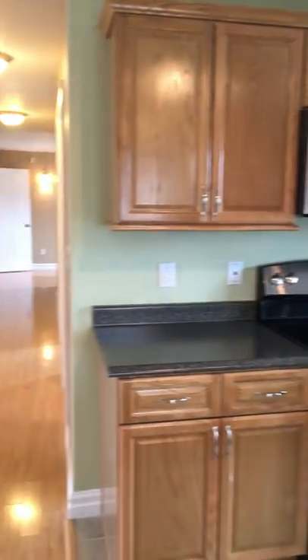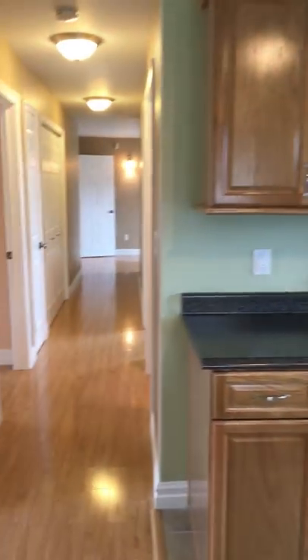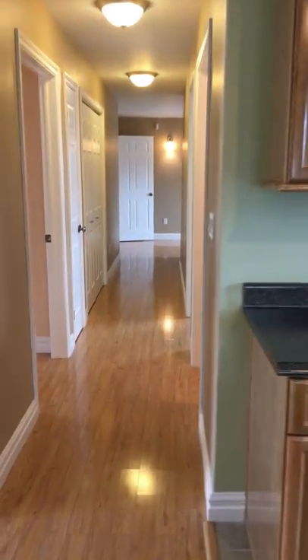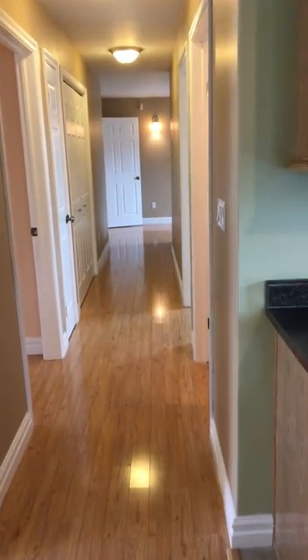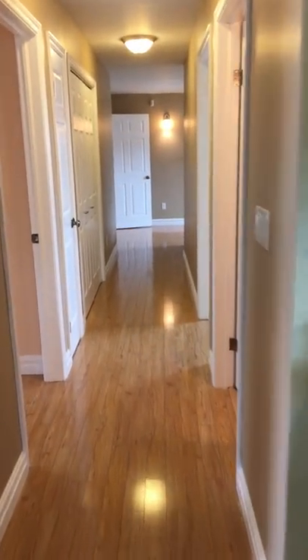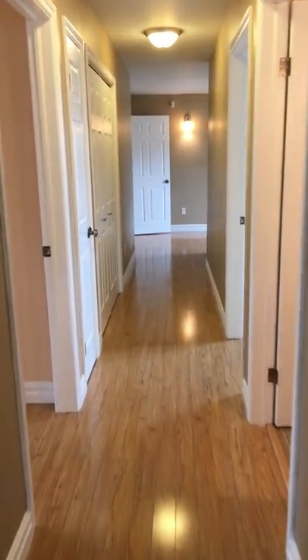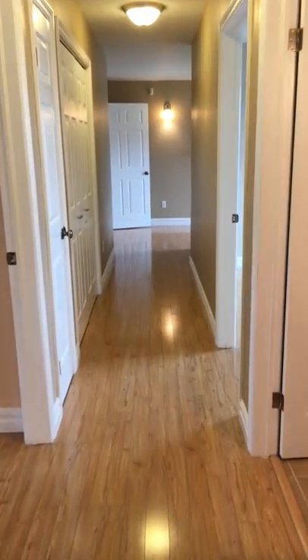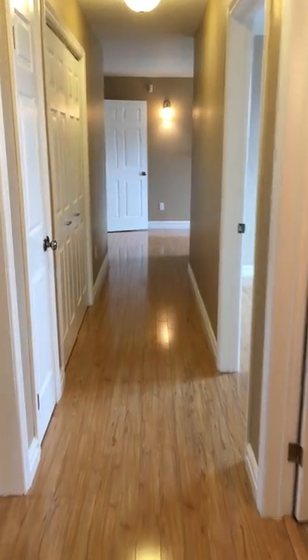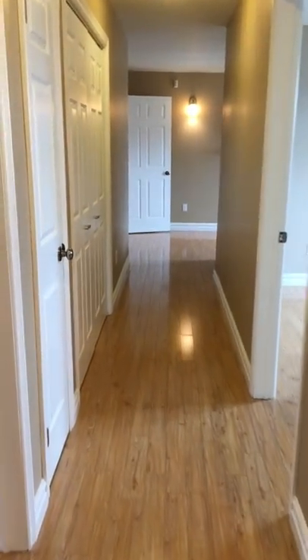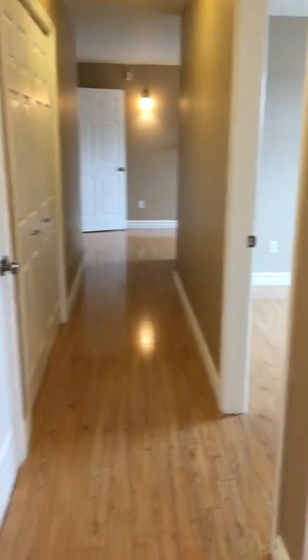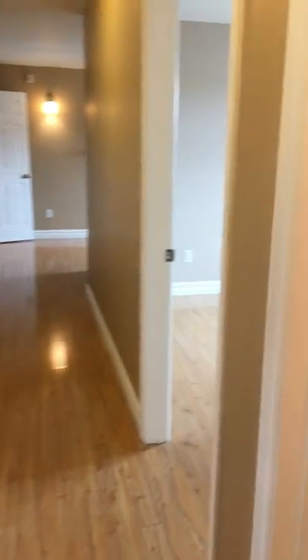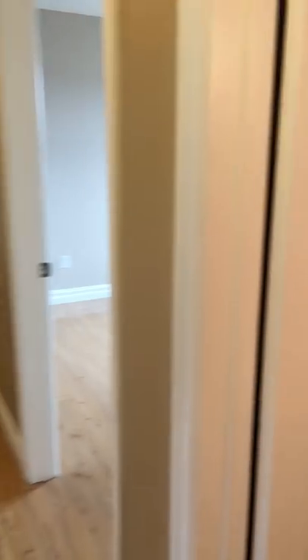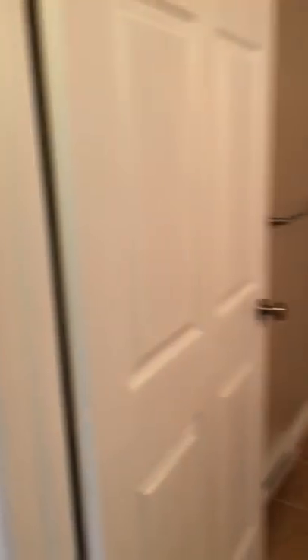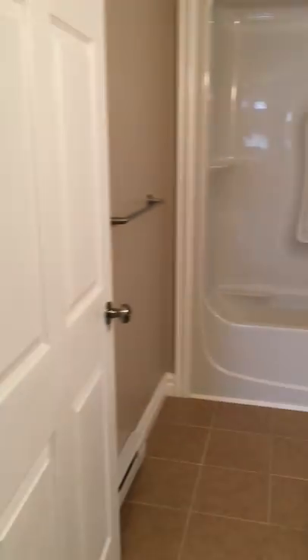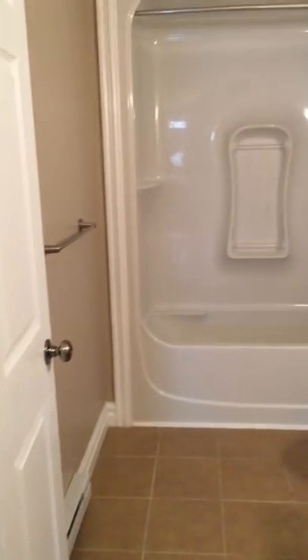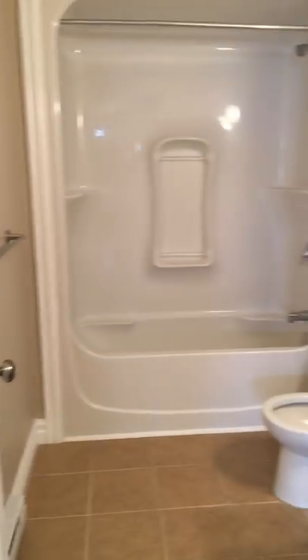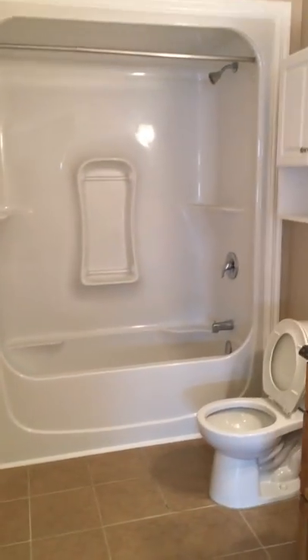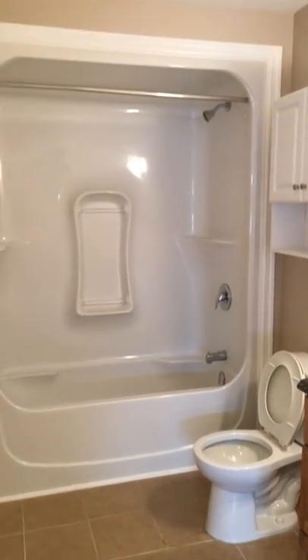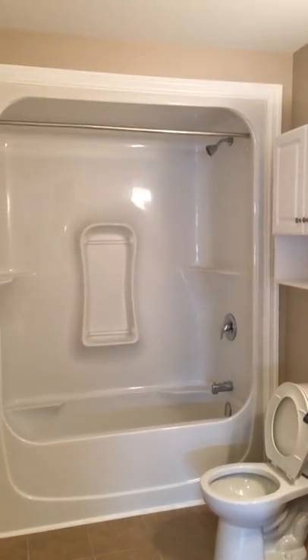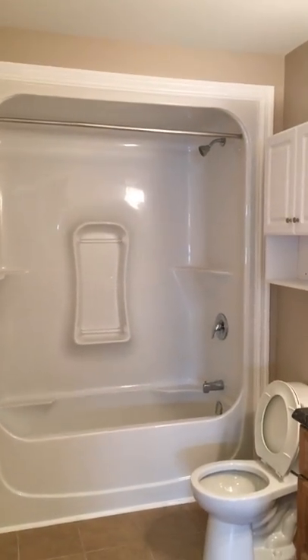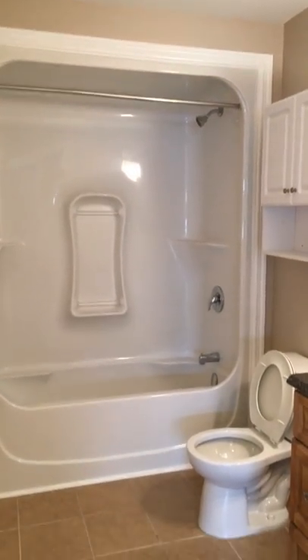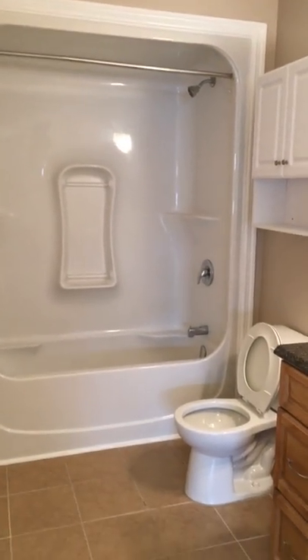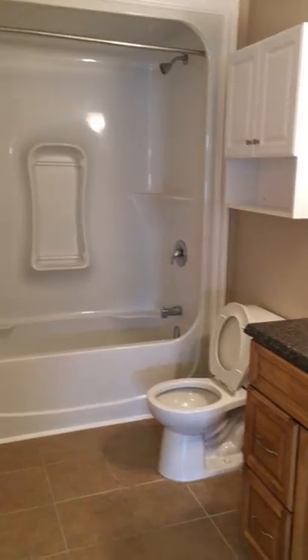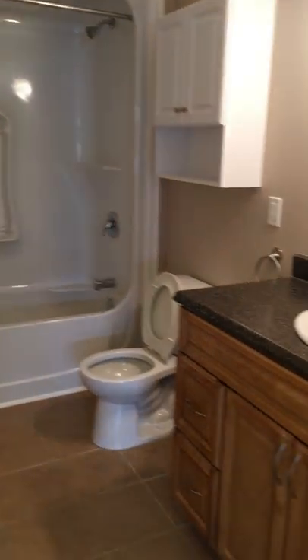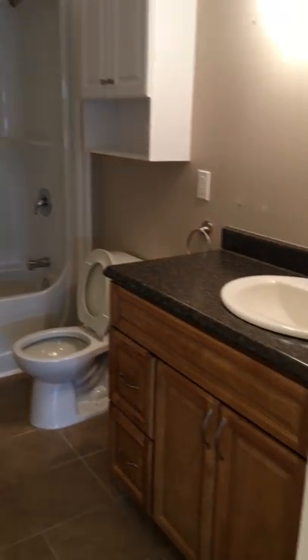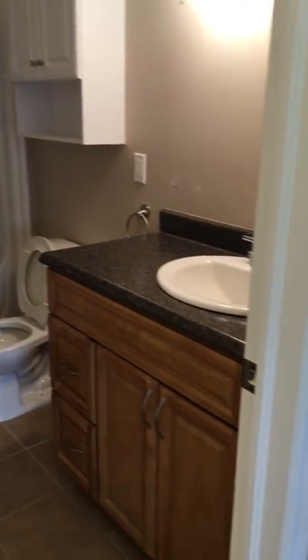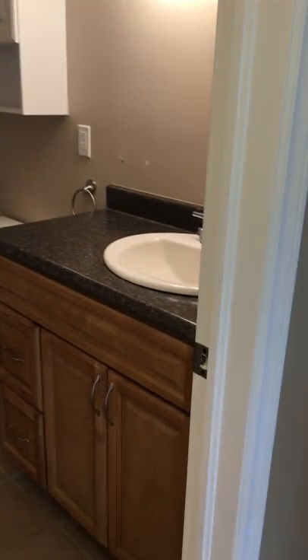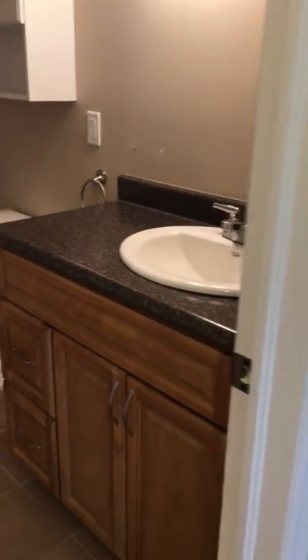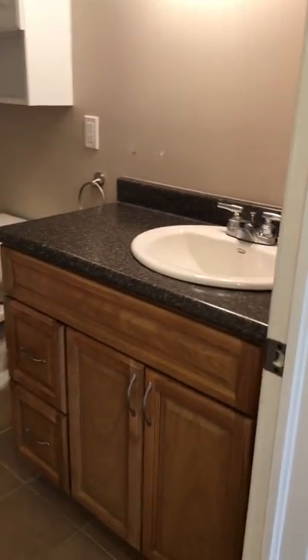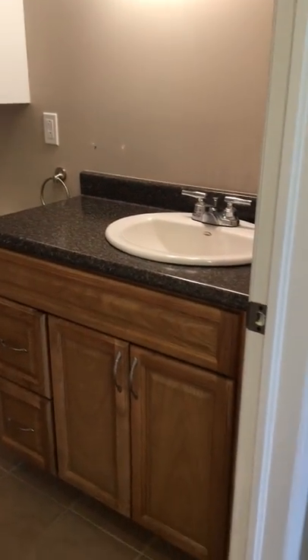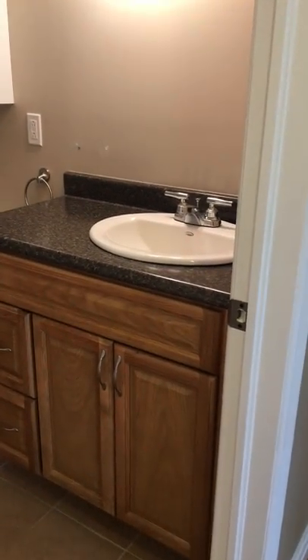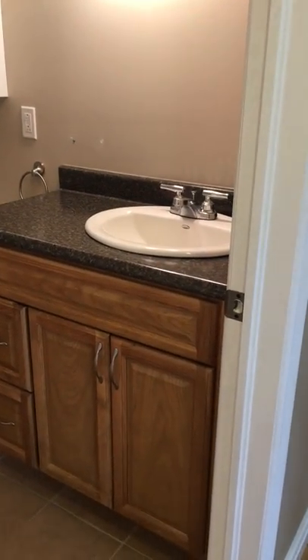Walking down the hallway — a beautiful, nice big hallway. Here's our main bathroom for the house: enclosed tub and shower, really nice toilet, sink, and vanity.